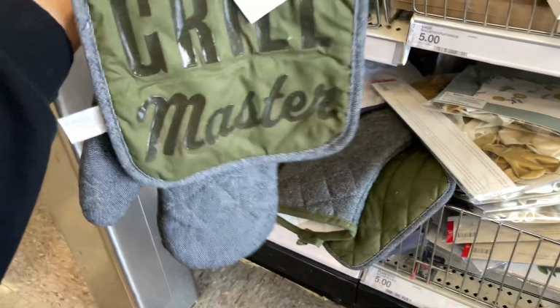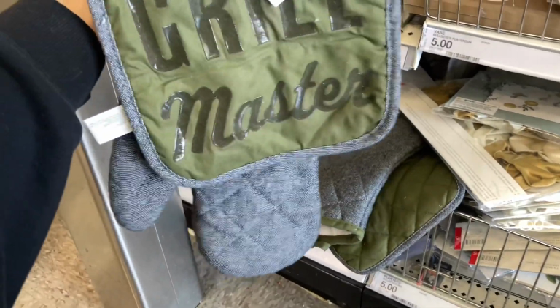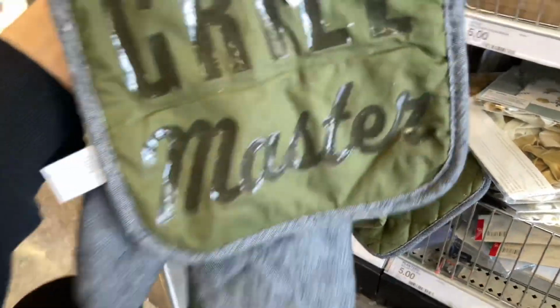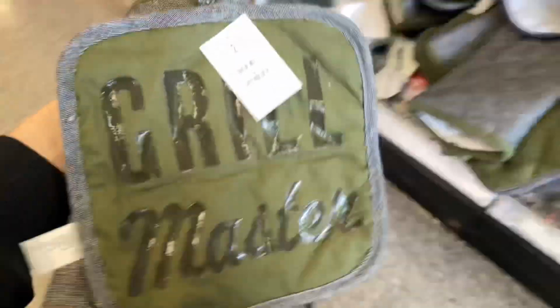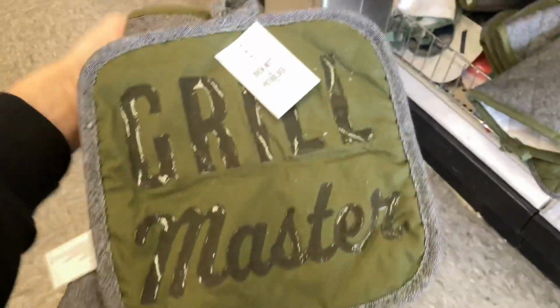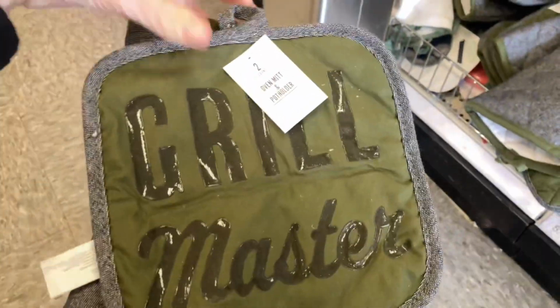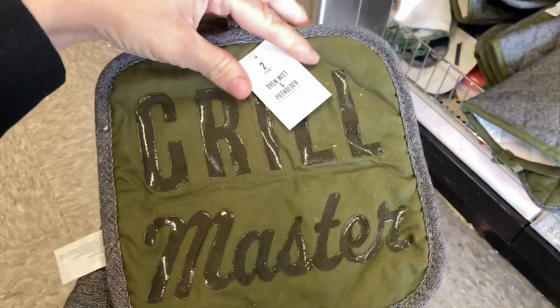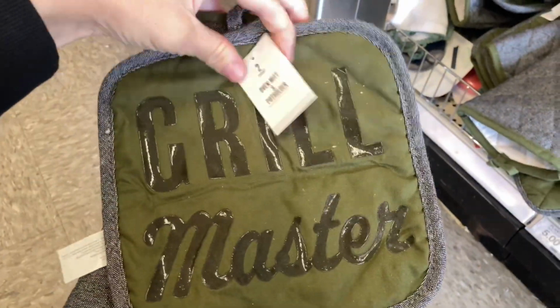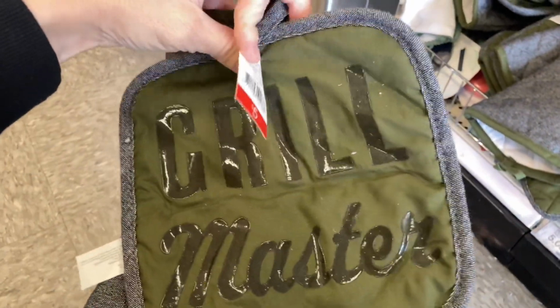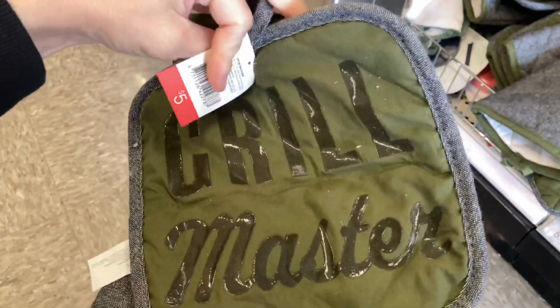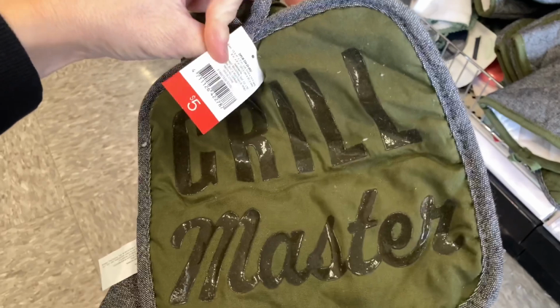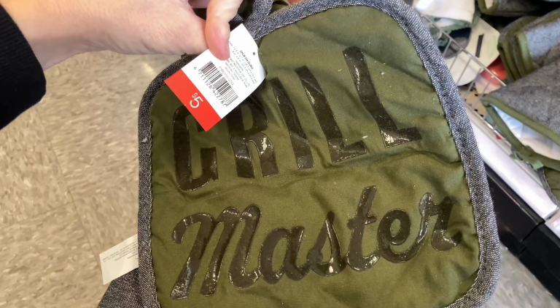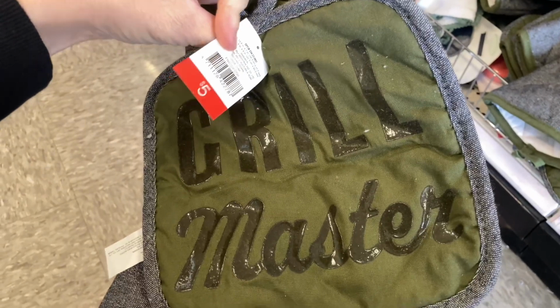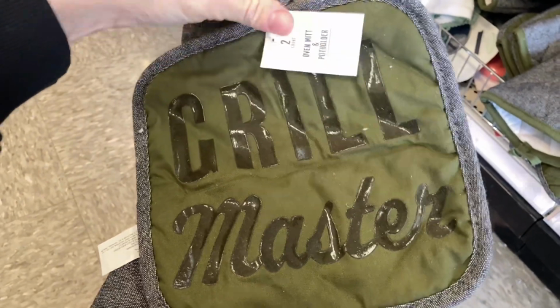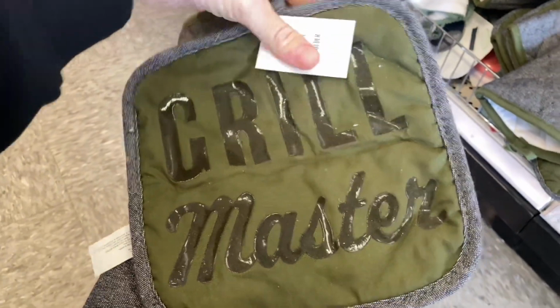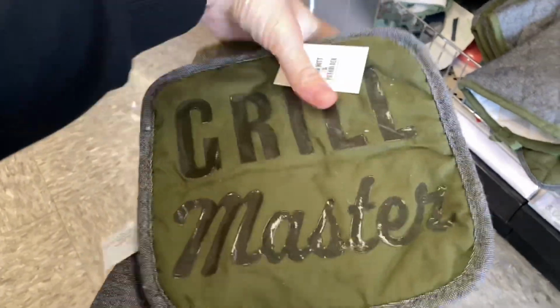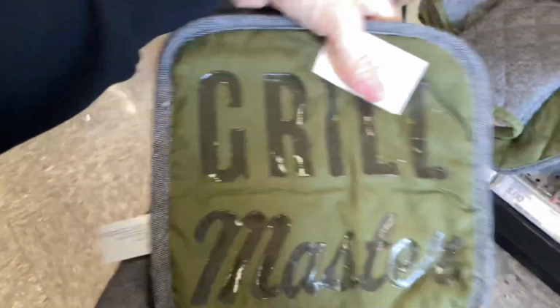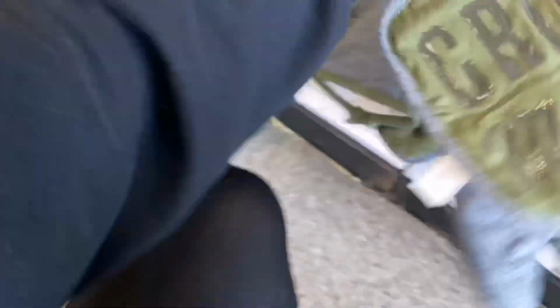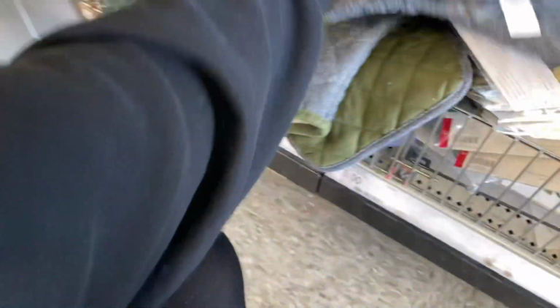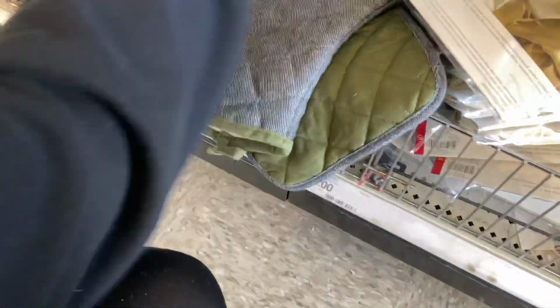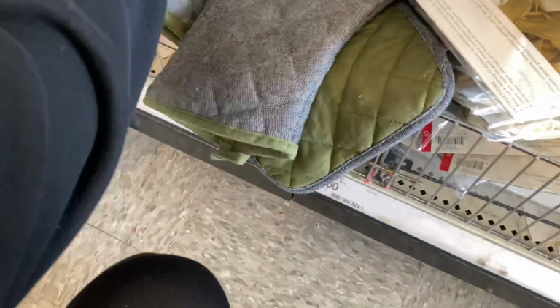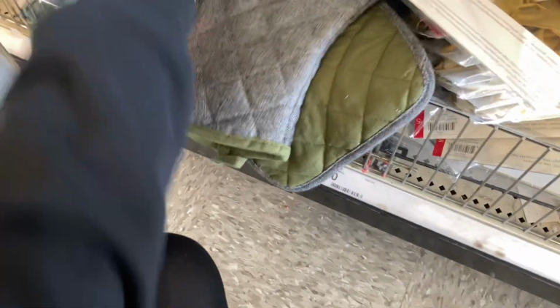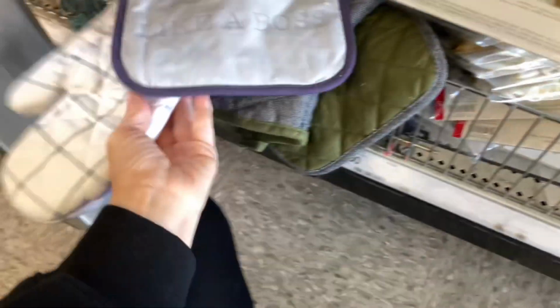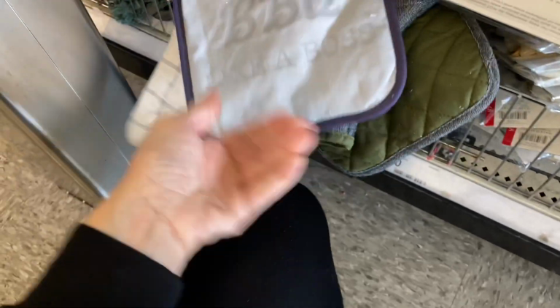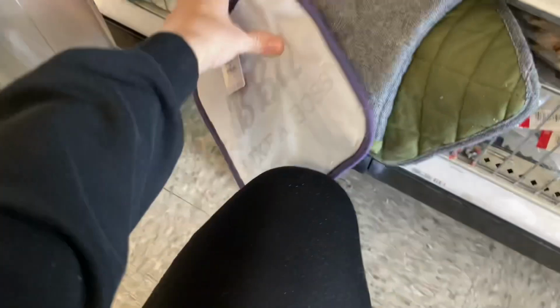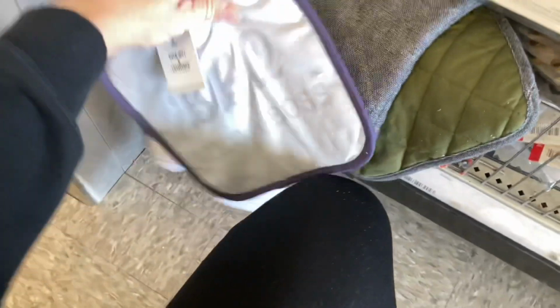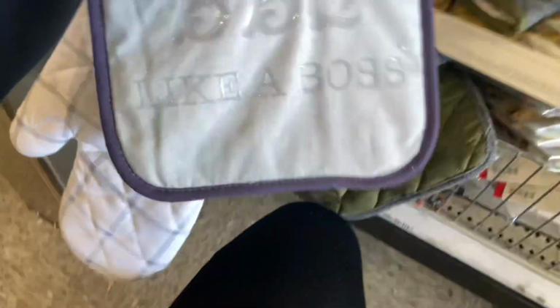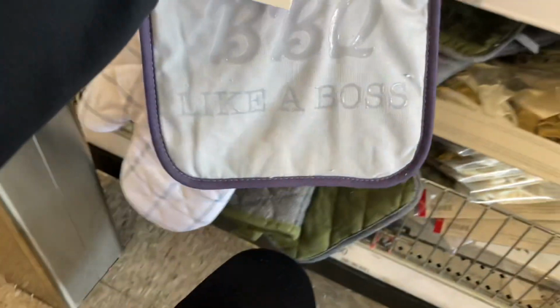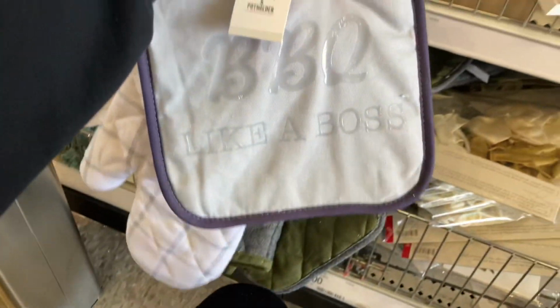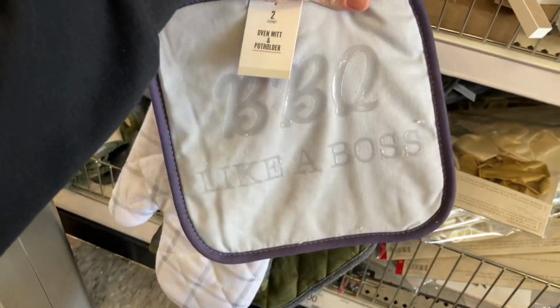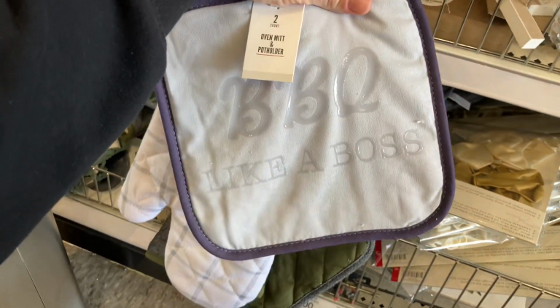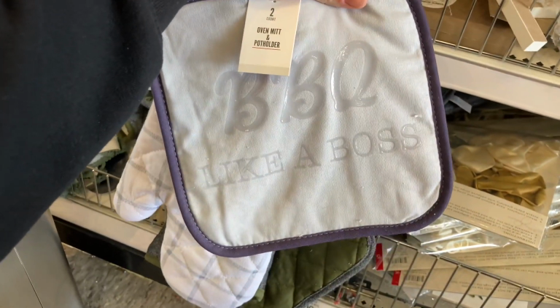They also had this grilling hot pad and oven mitt that I think are really neat, and then they had this one as well for barbecuing.